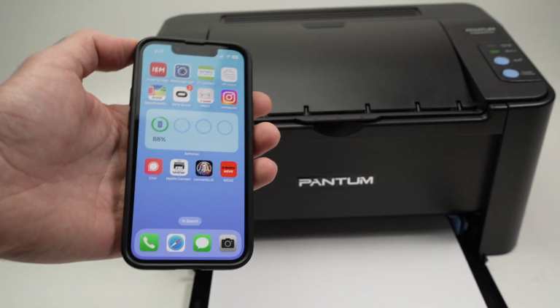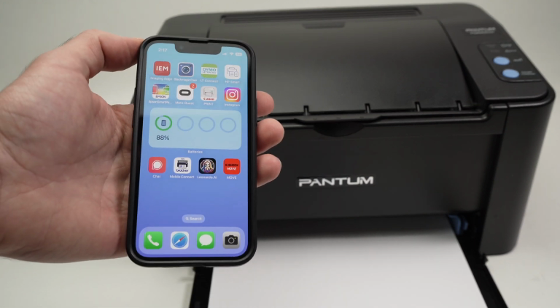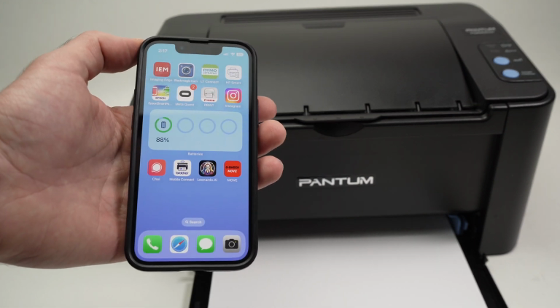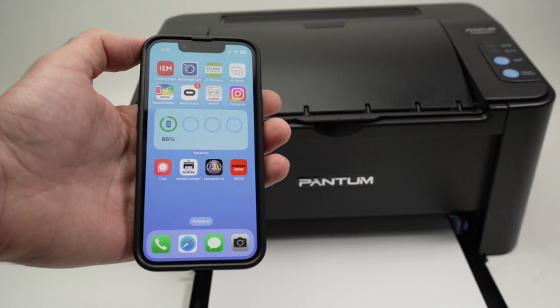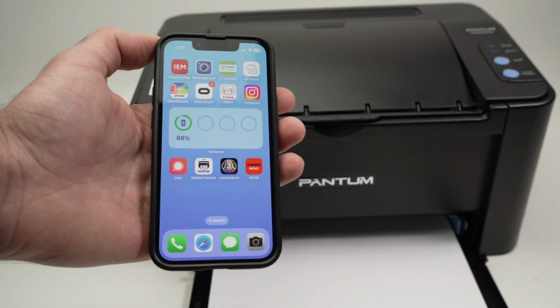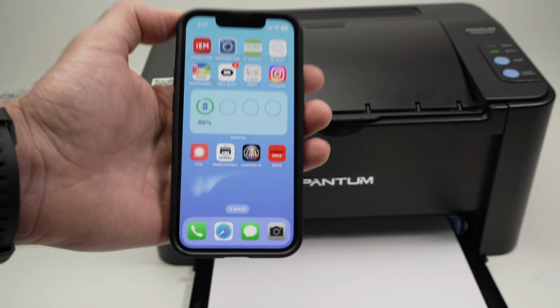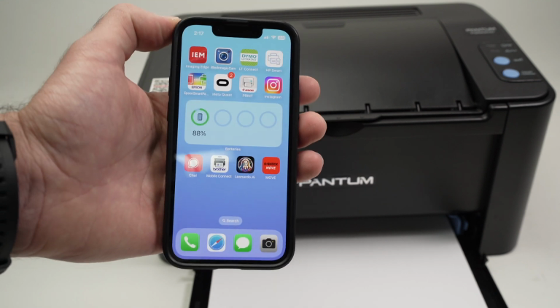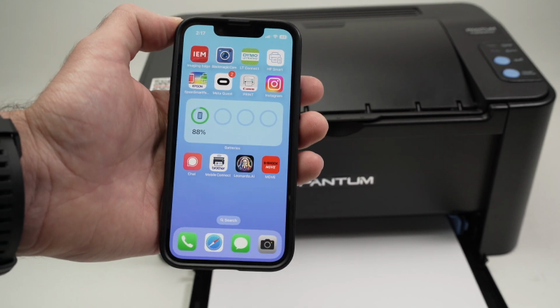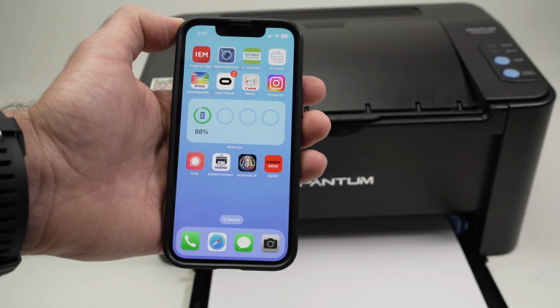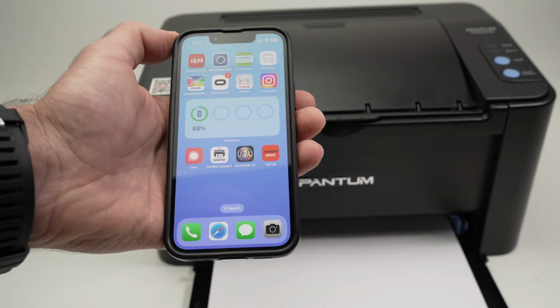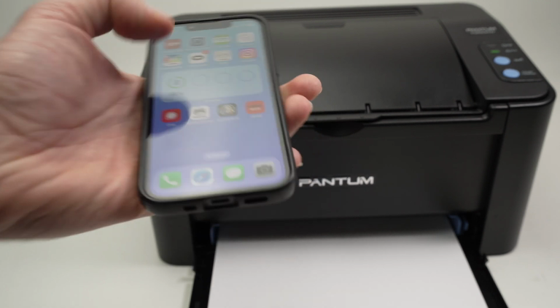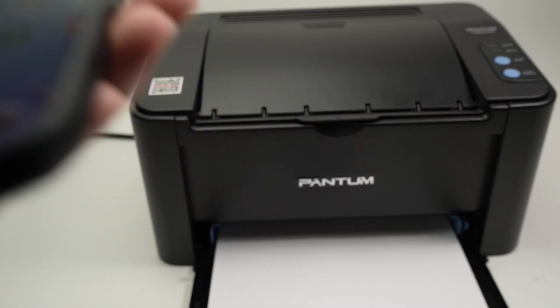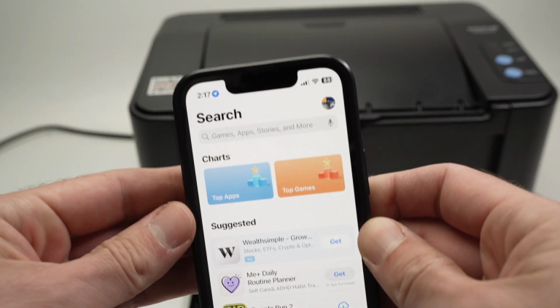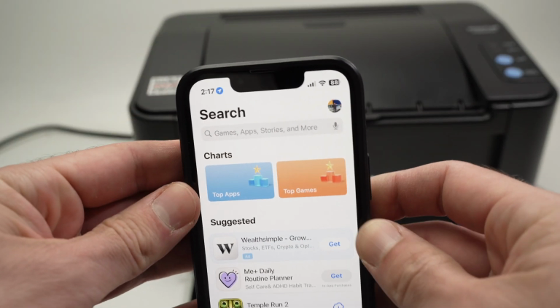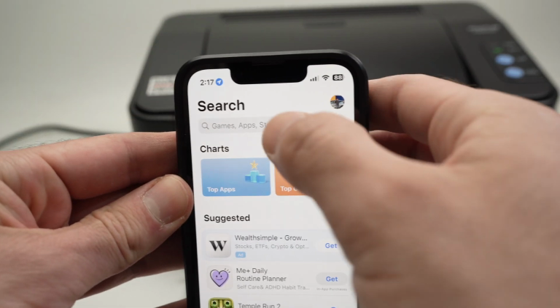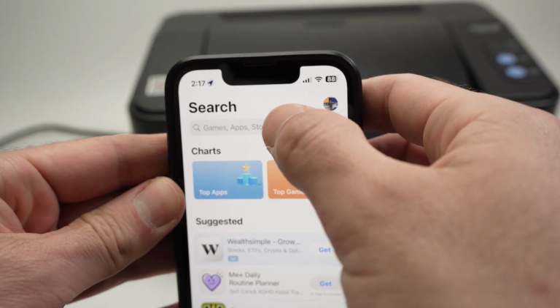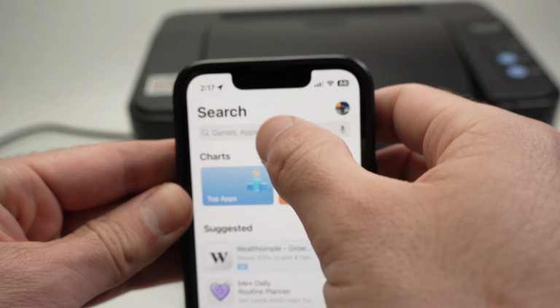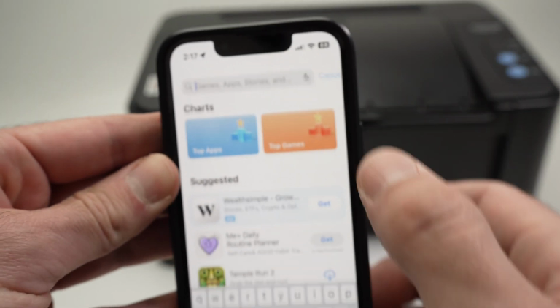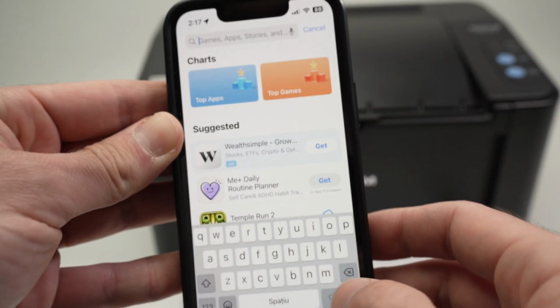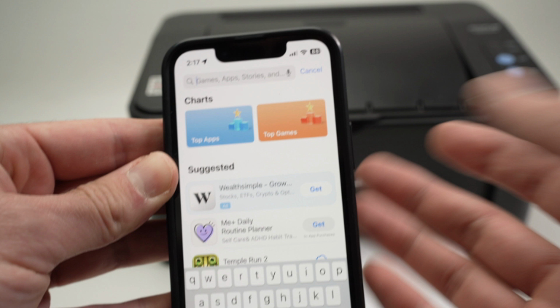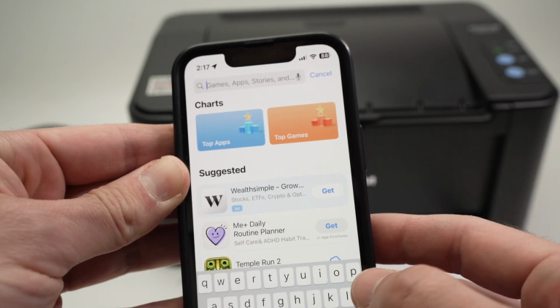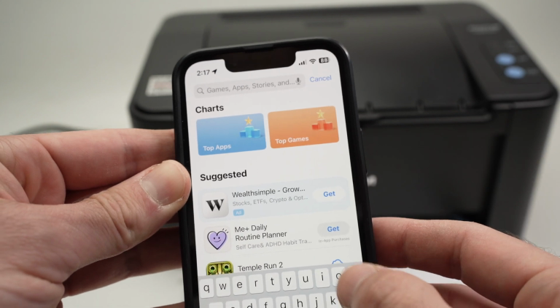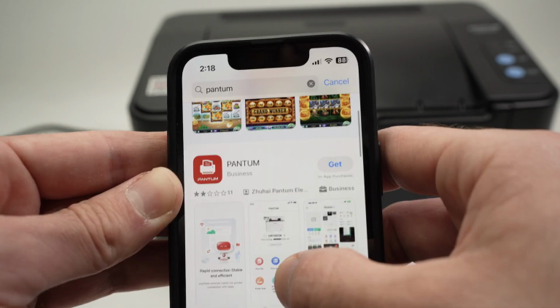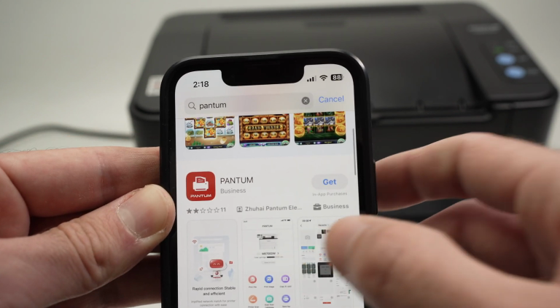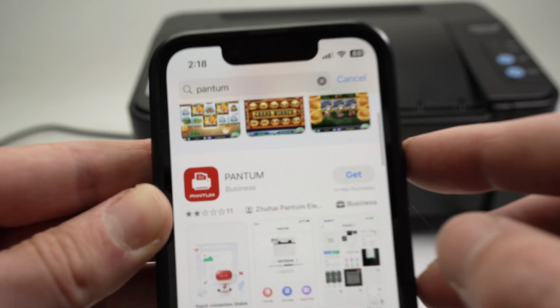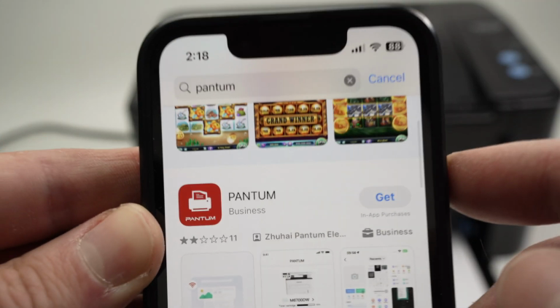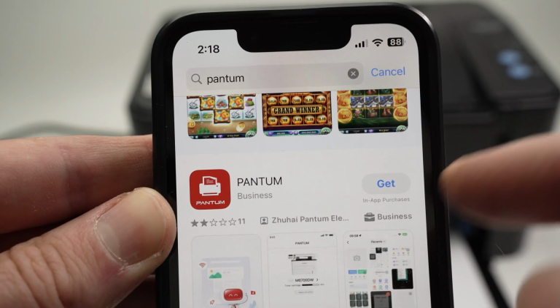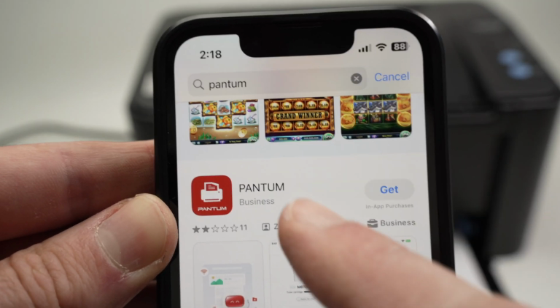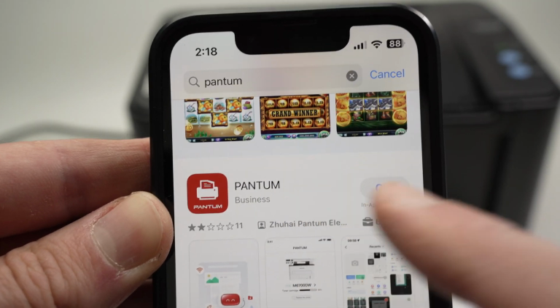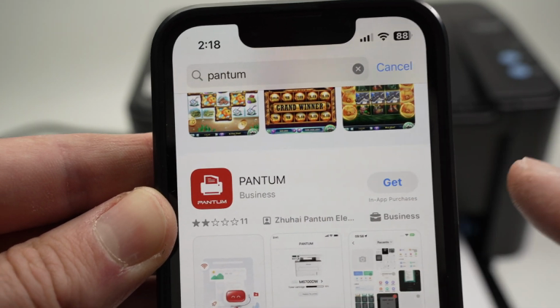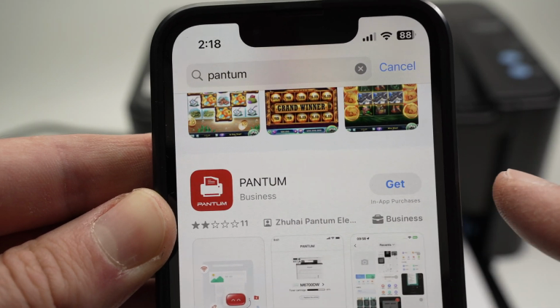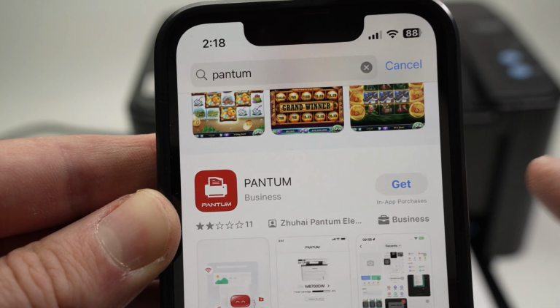The first thing we need to do is to download the Pantum app on the App Store. Go into the search bar and type Pantum, then download the app that is called Pantum.